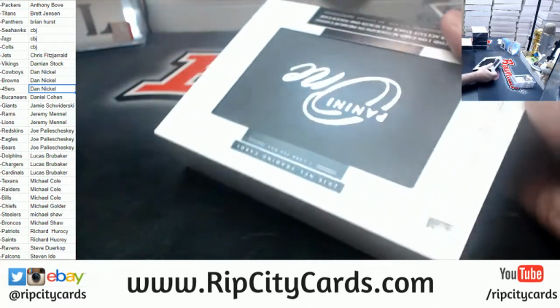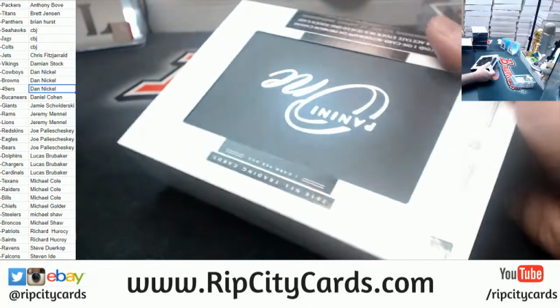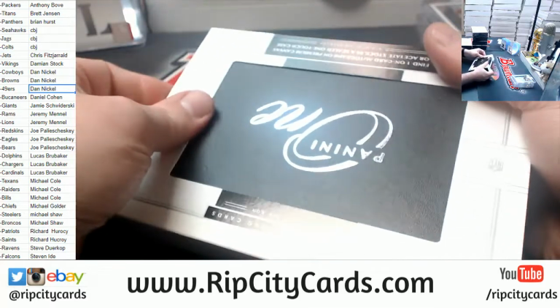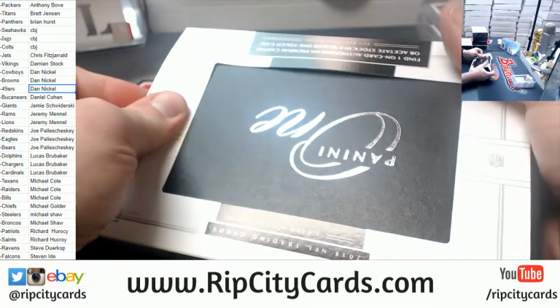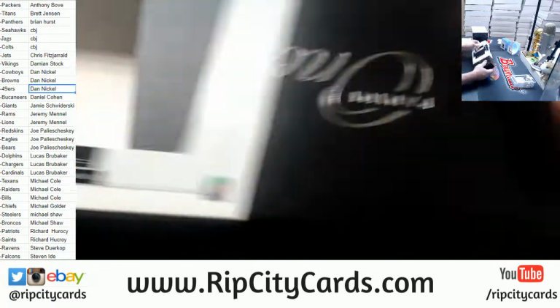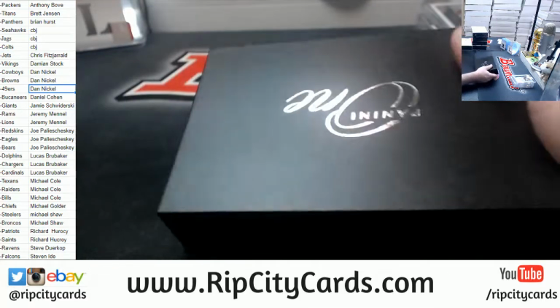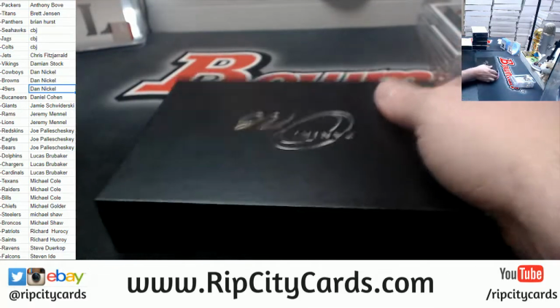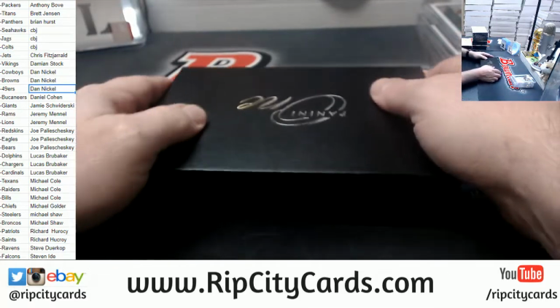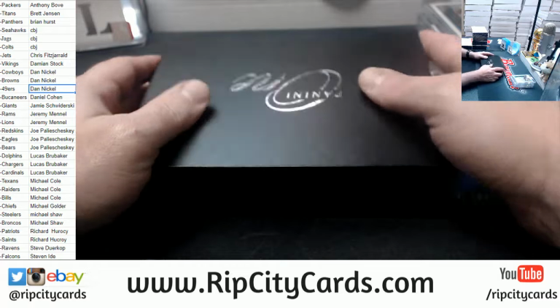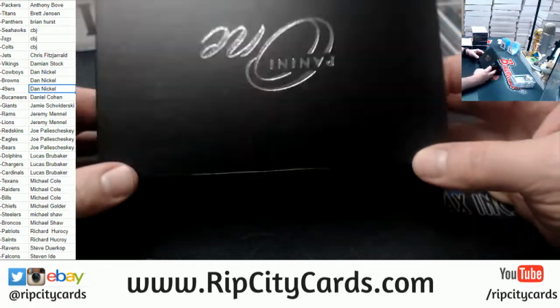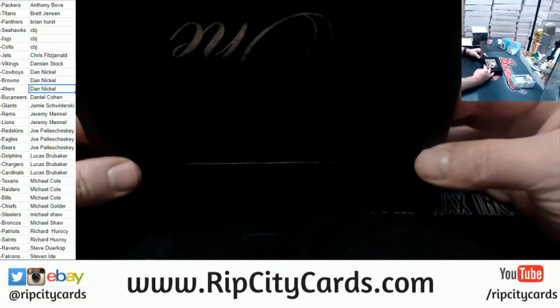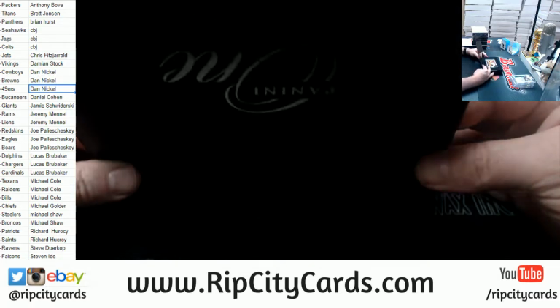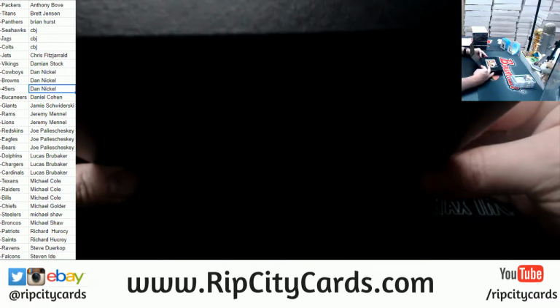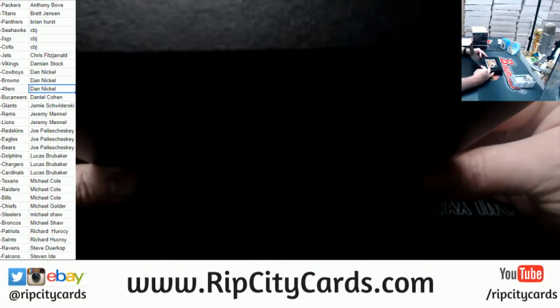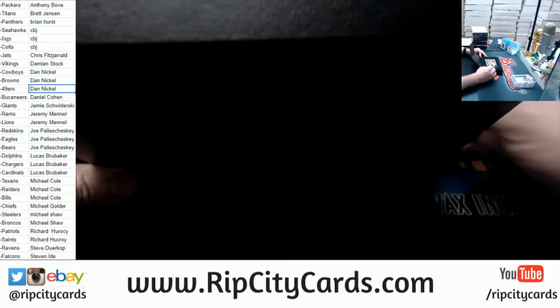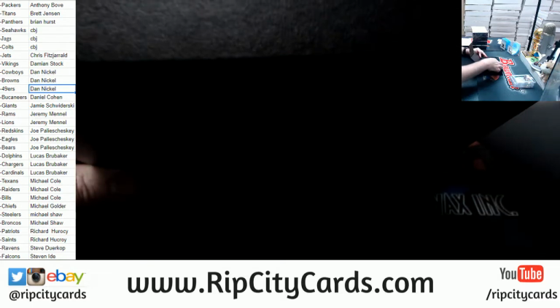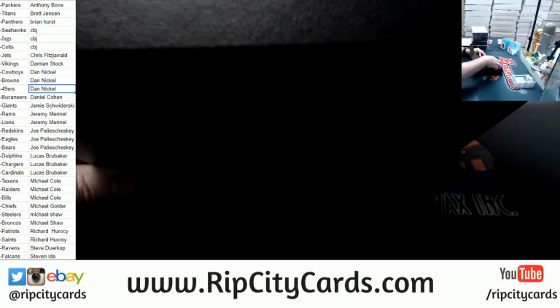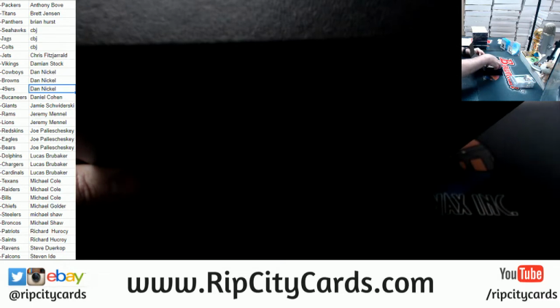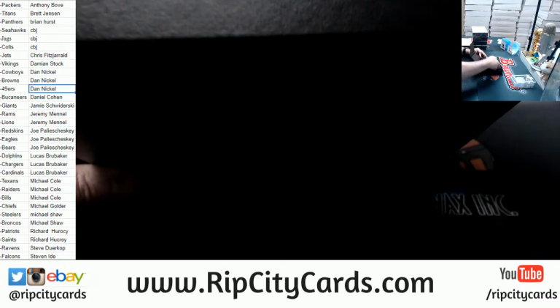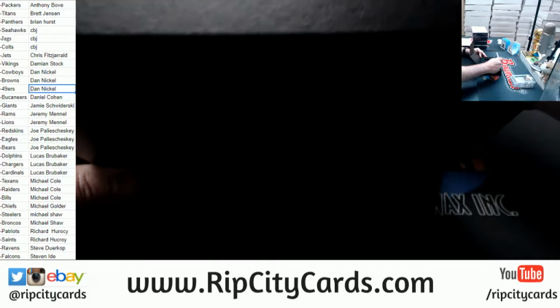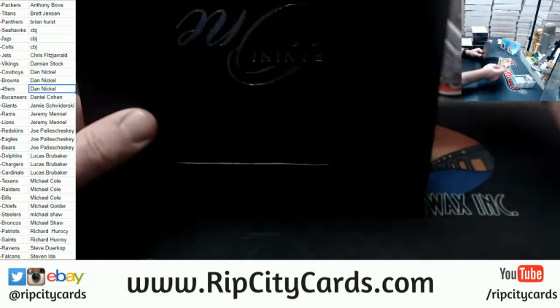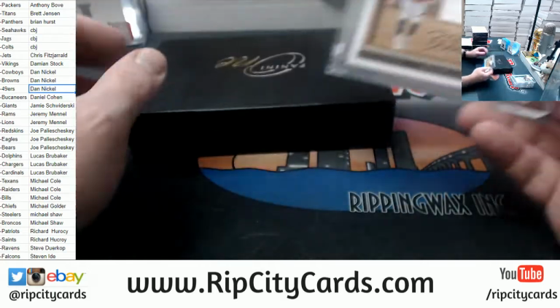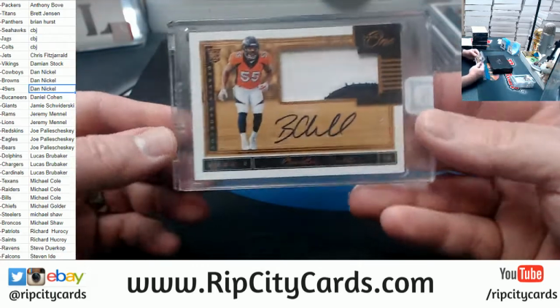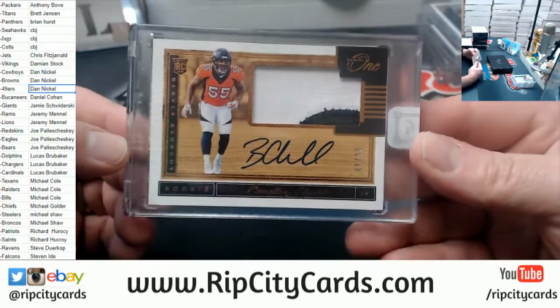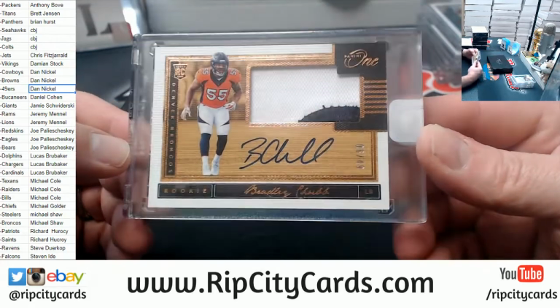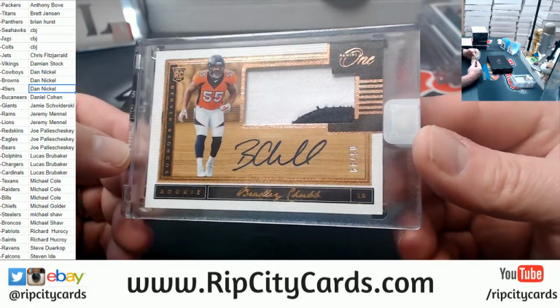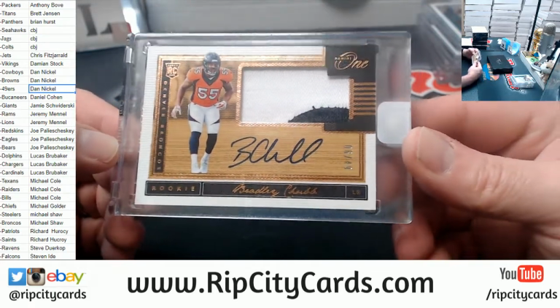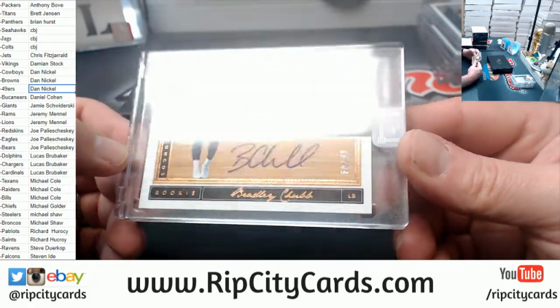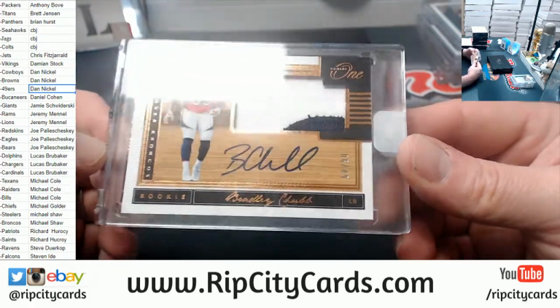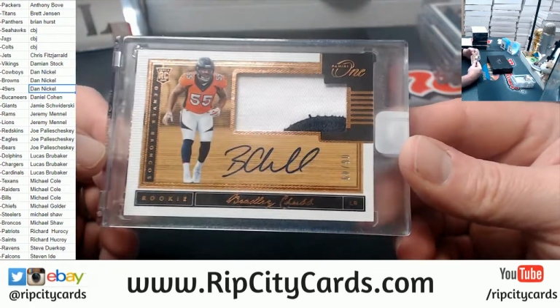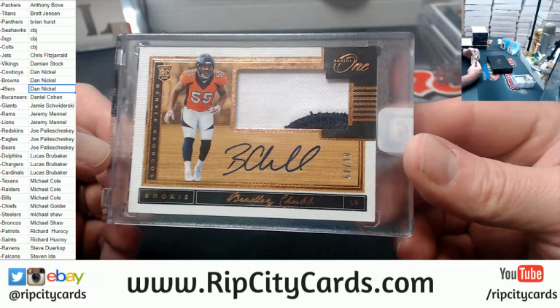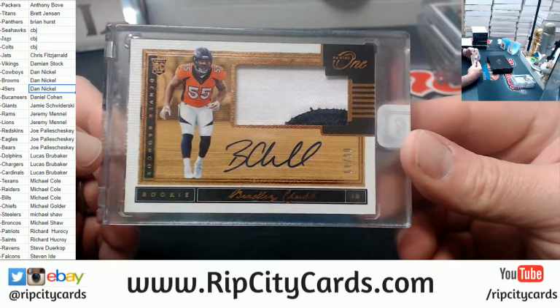Anthony Miller used to be like a near guaranteed hit out of essentially everything that got opened. More Broncos — Bradley Chubb this time, numbered 49, two color.